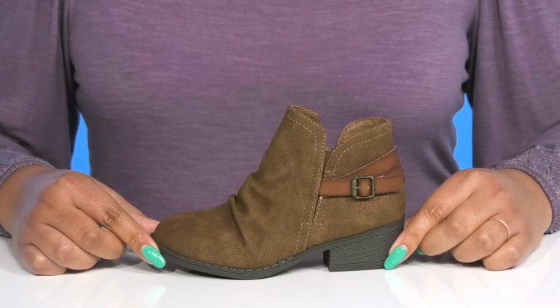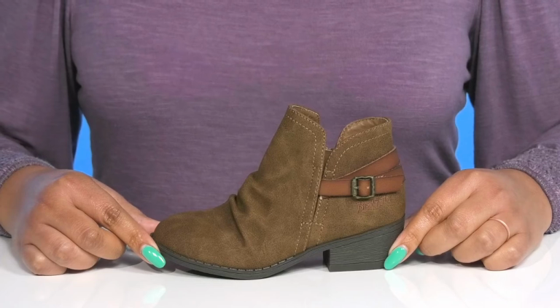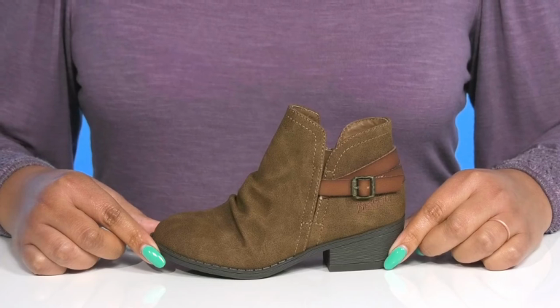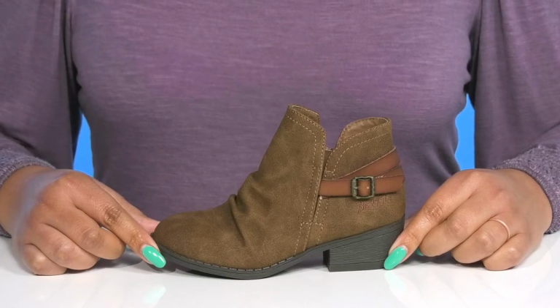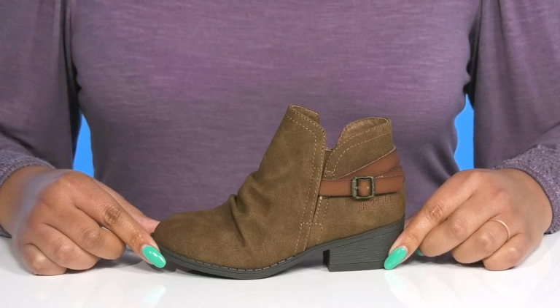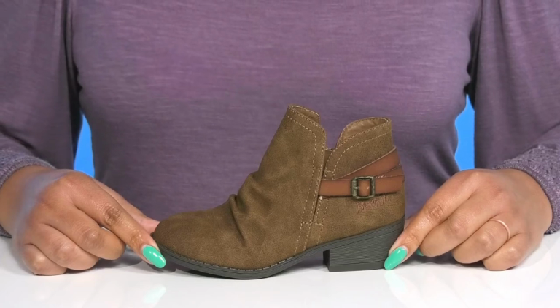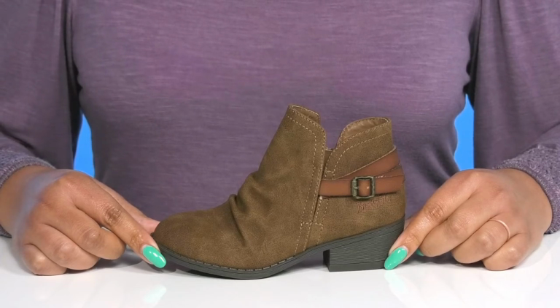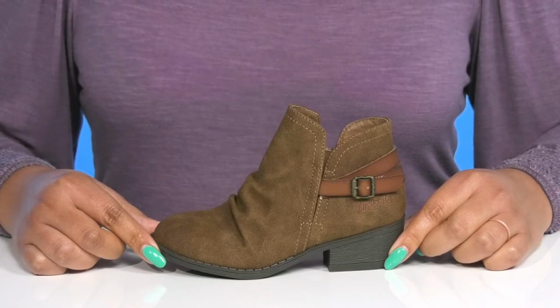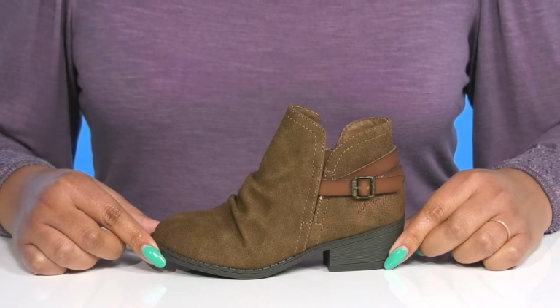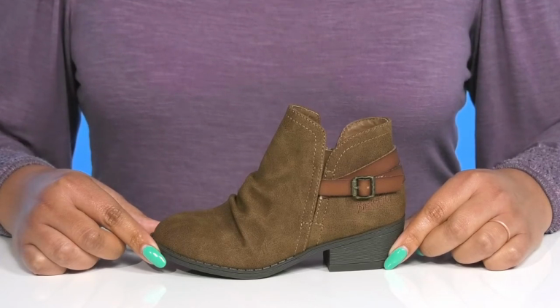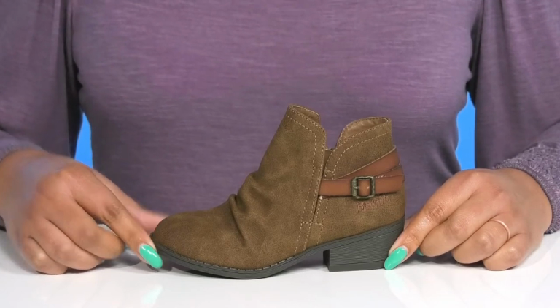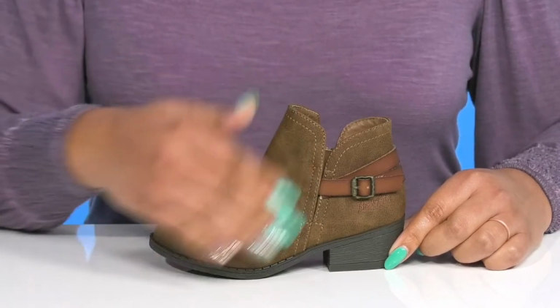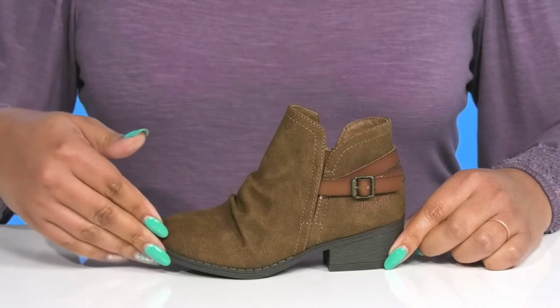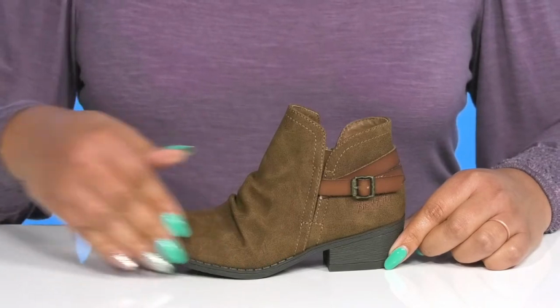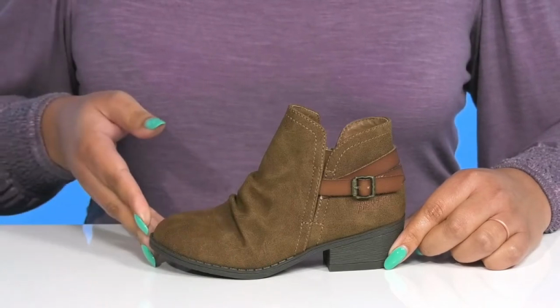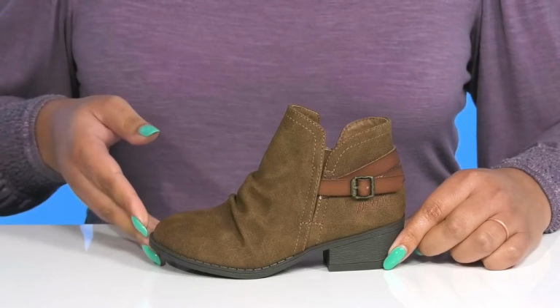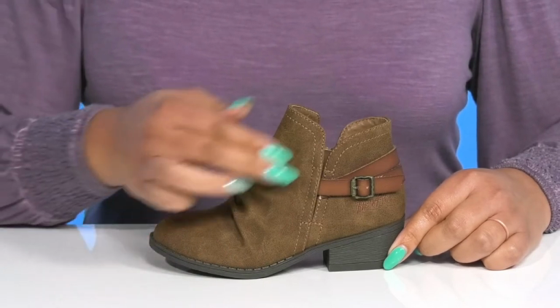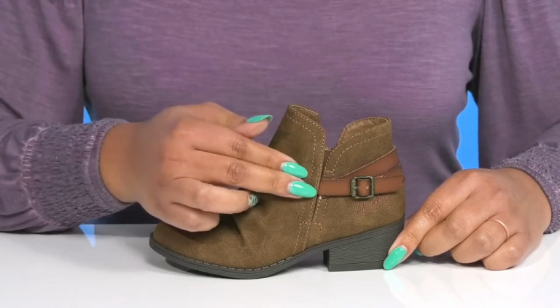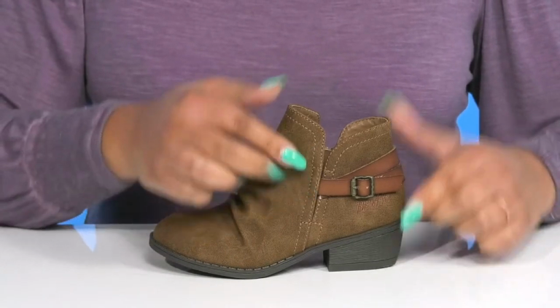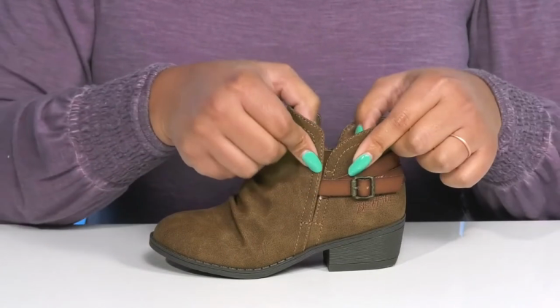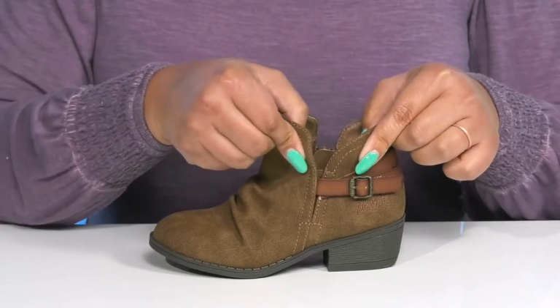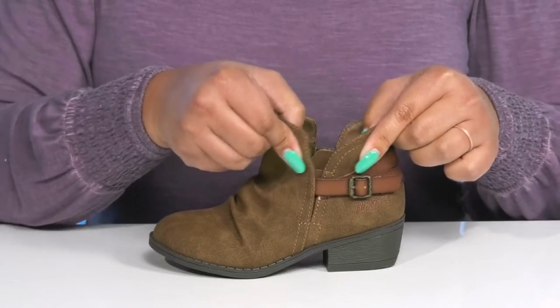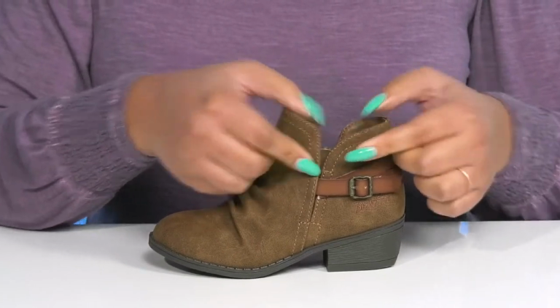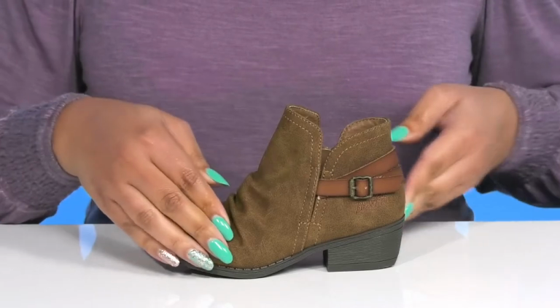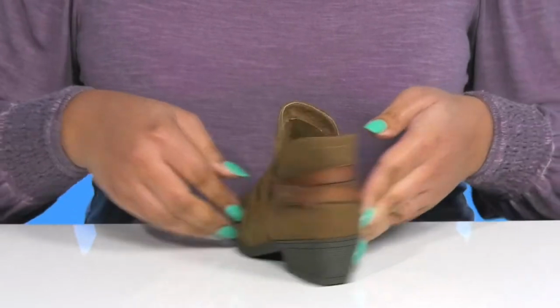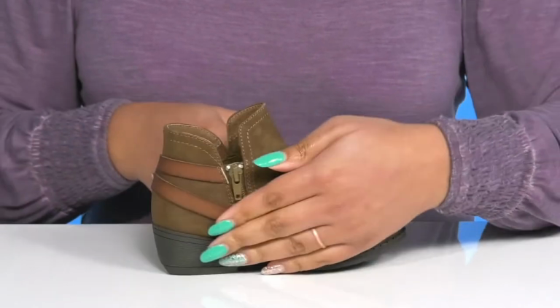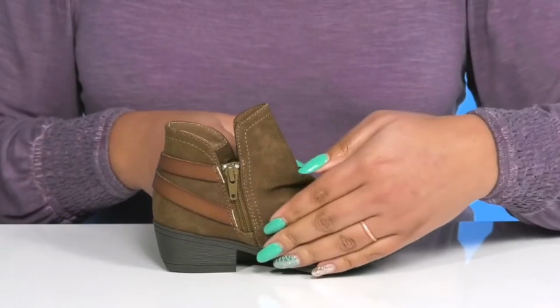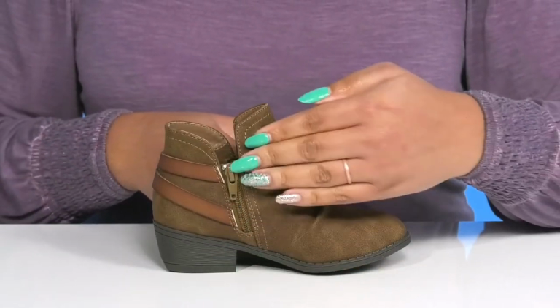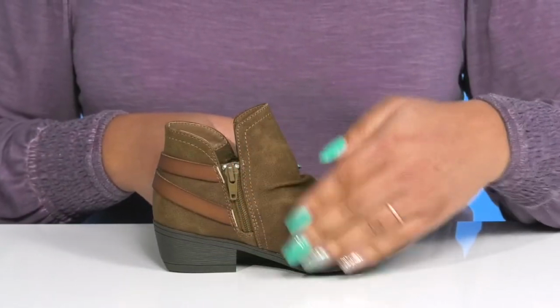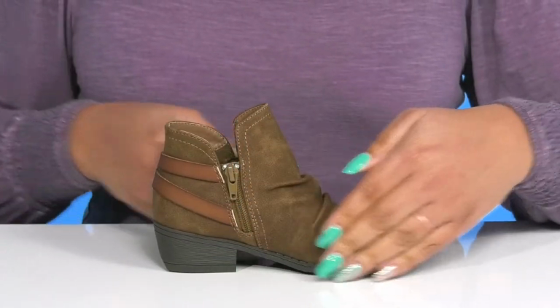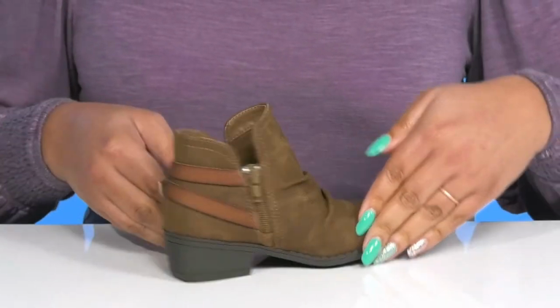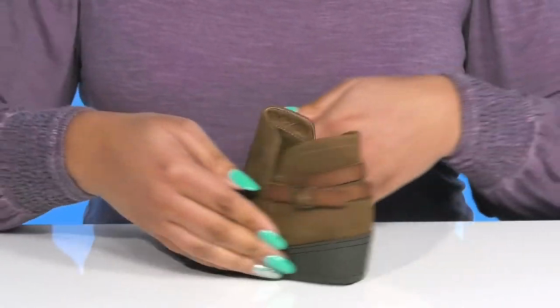Let your little one get on the go with these cute booties by Blowfish. They feature a synthetic upper with an almond toe silhouette and a stretch panel on the outside to give them a snug and comfortable fit, and a zipper closure on the inside for easy on and off.